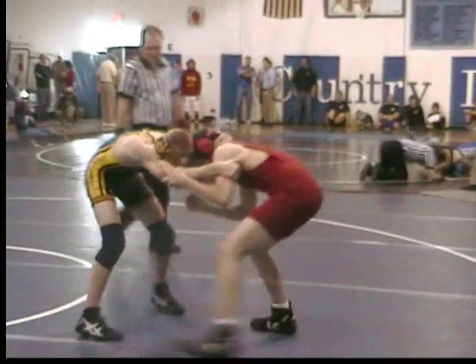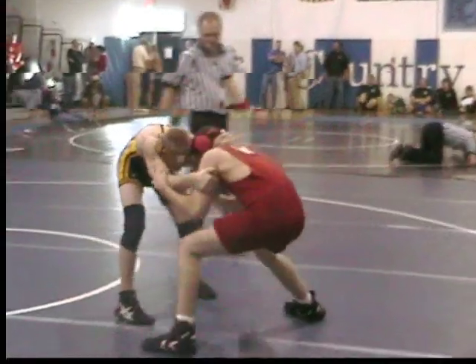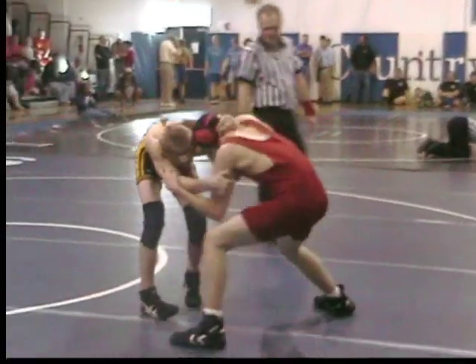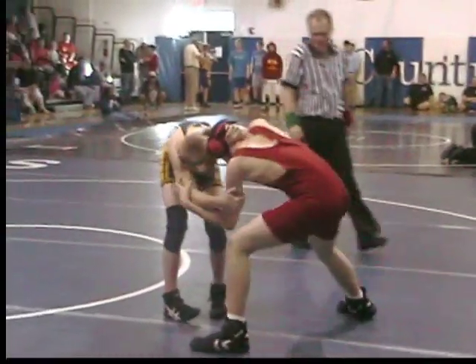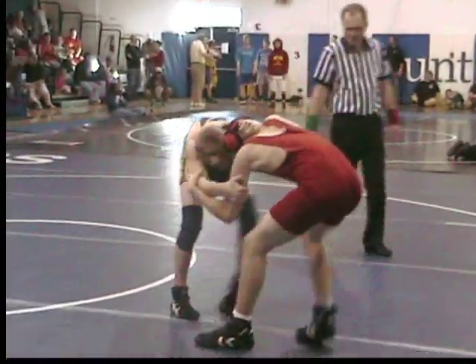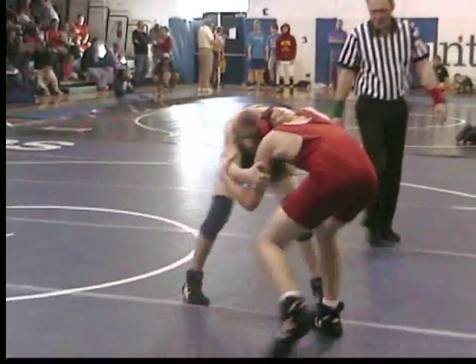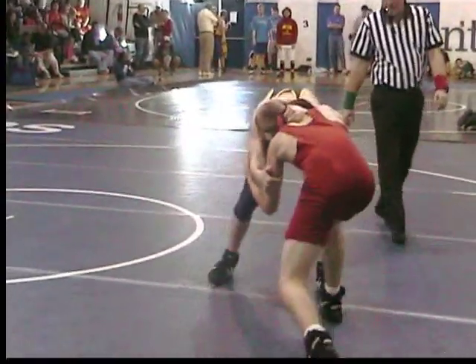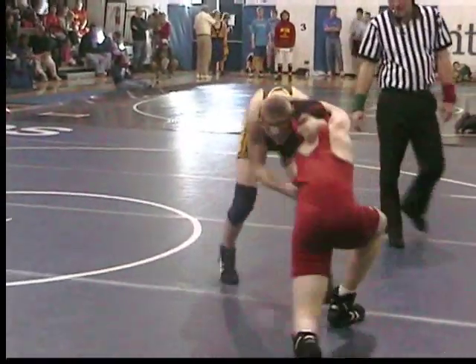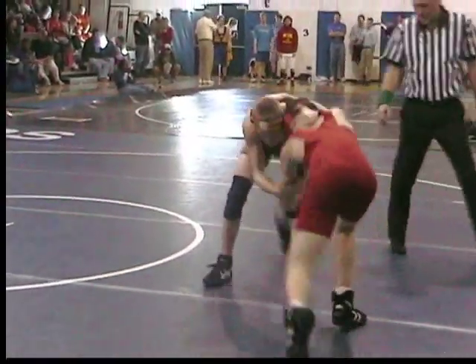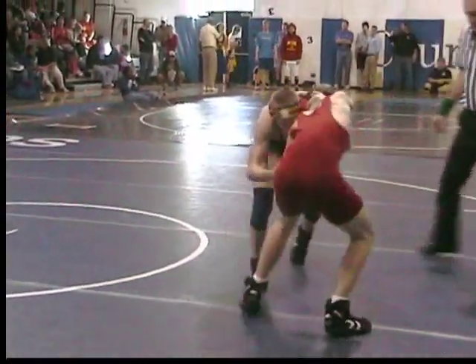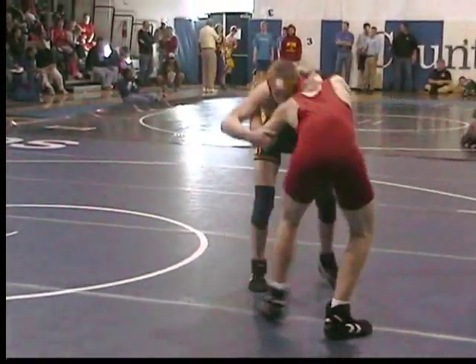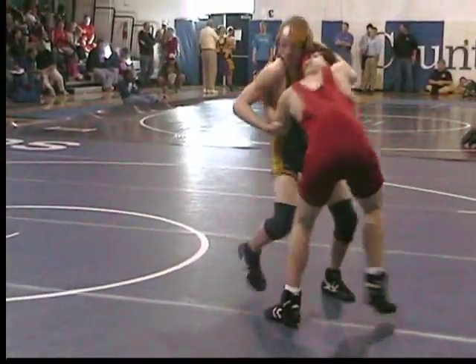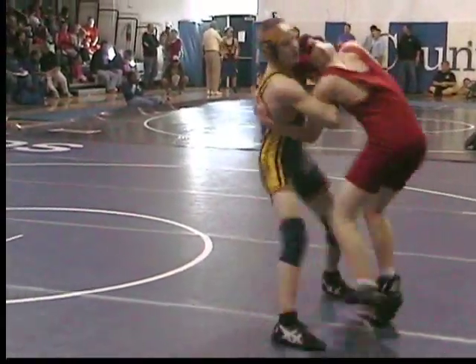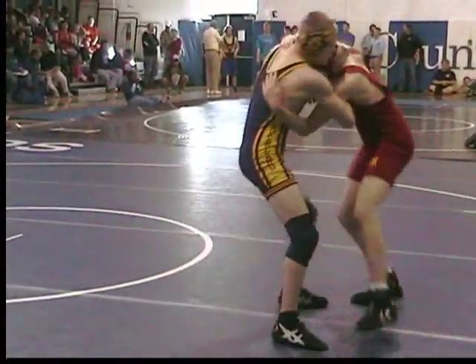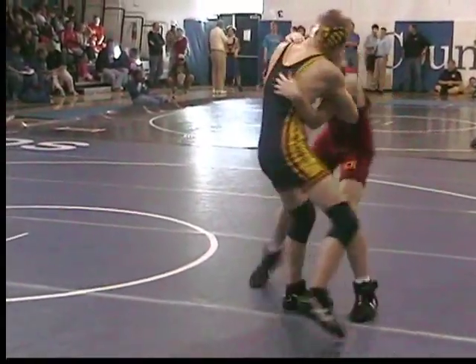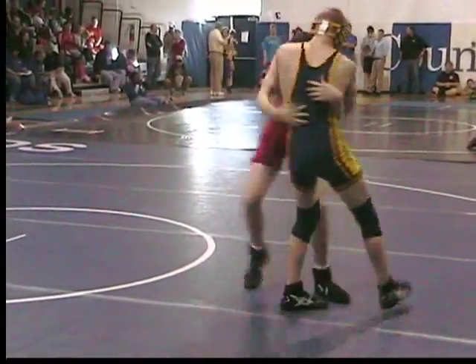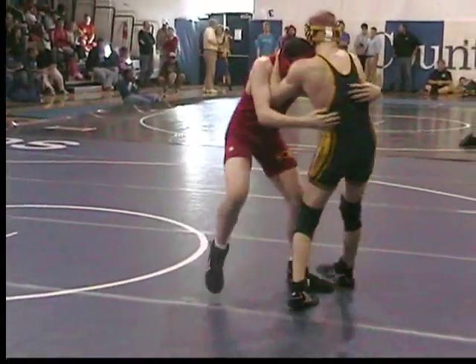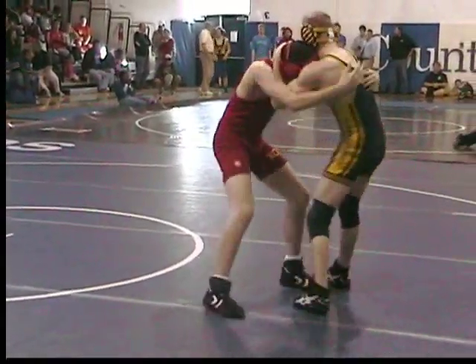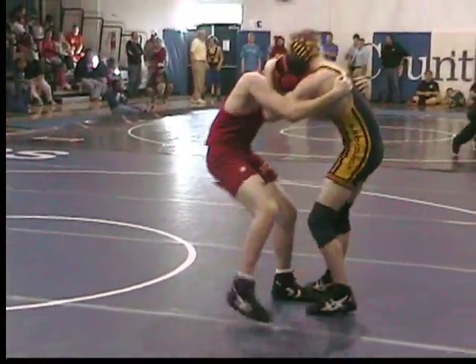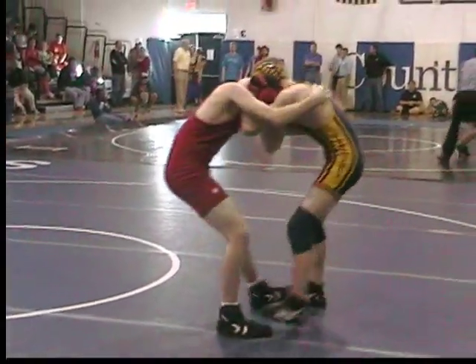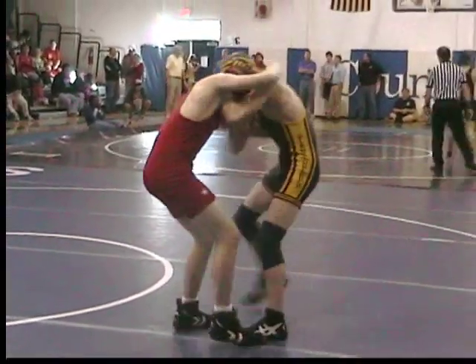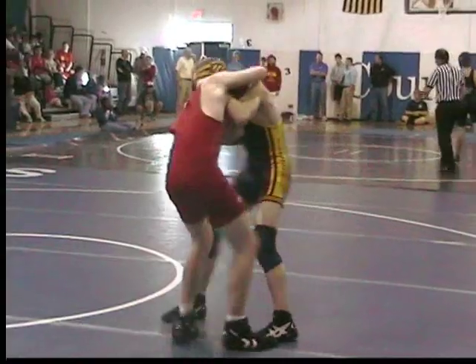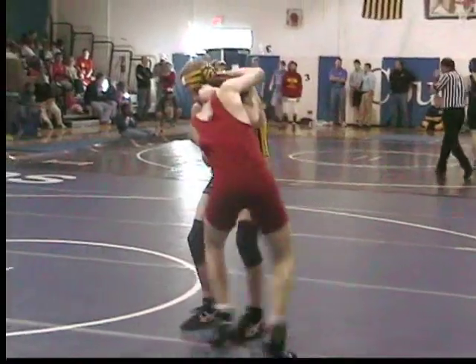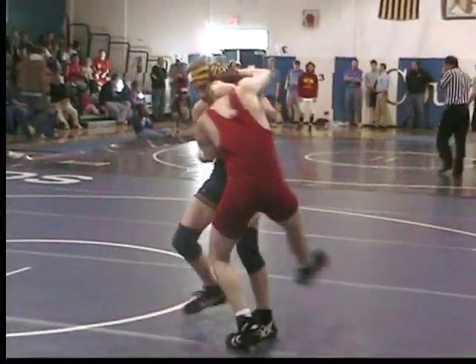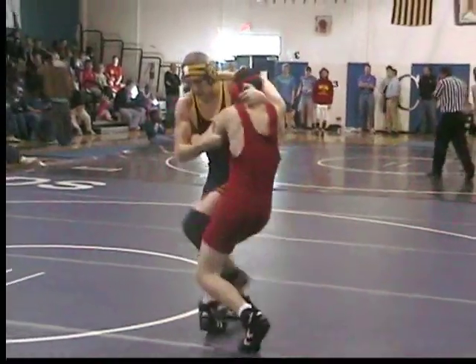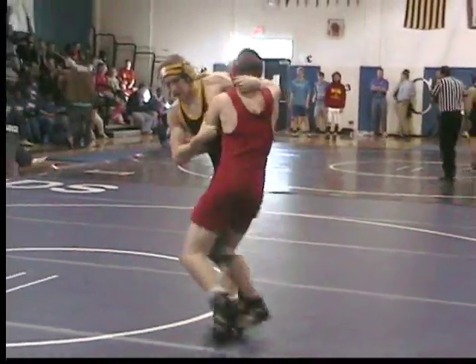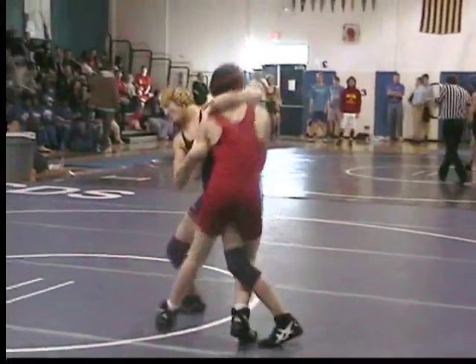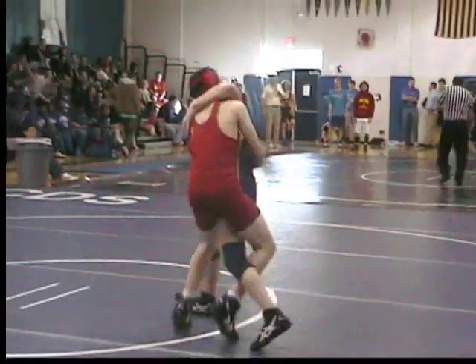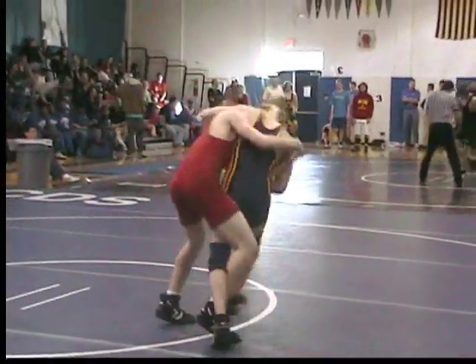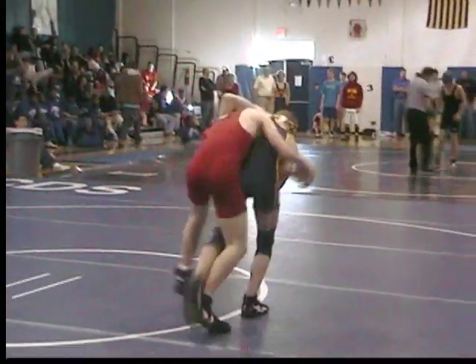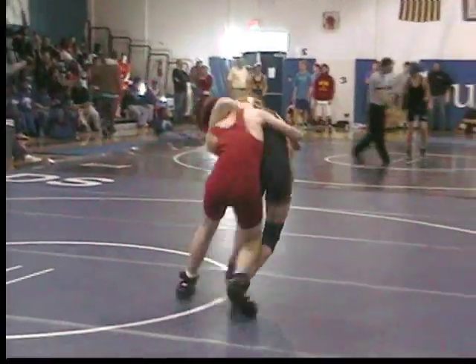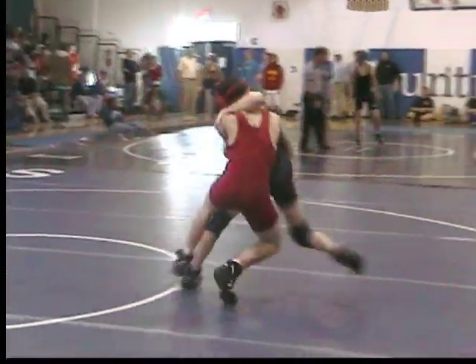Ankle kick. Ankle kick. Ankle kick — down, down, down. You're back there. Grab him, grab him, grab him. Get him here.